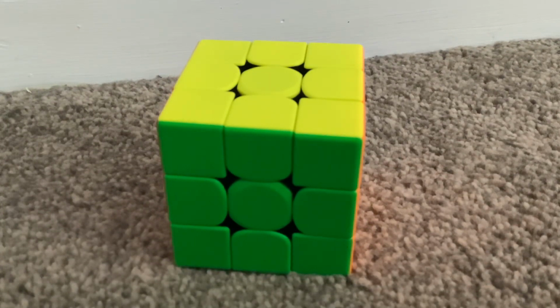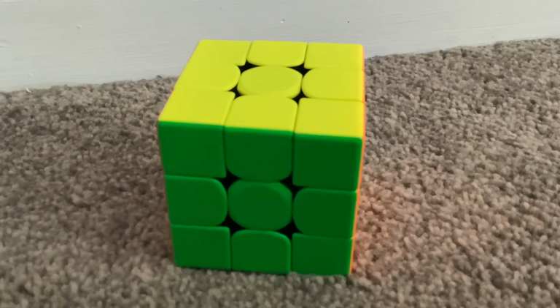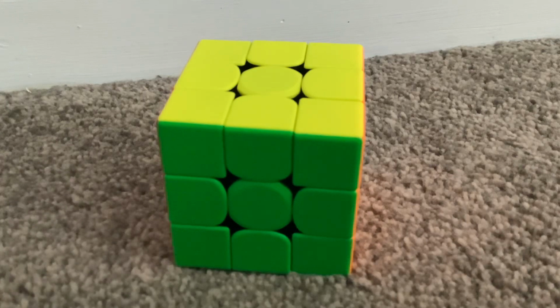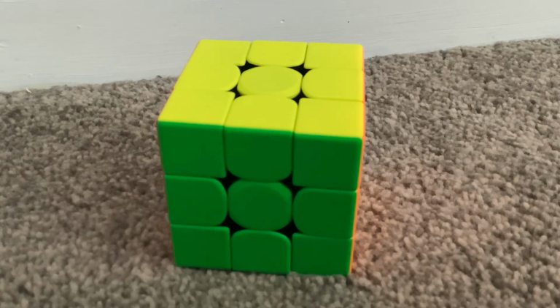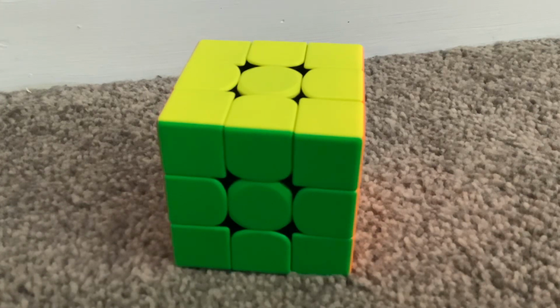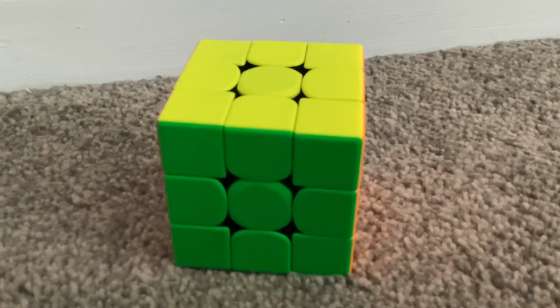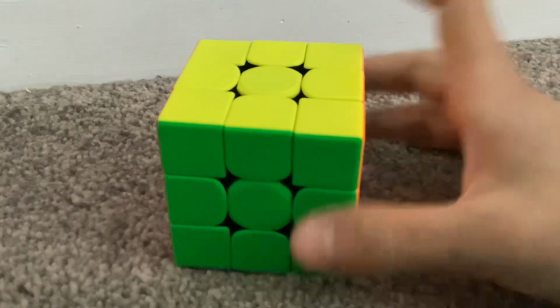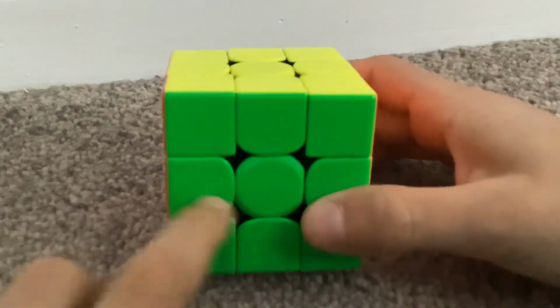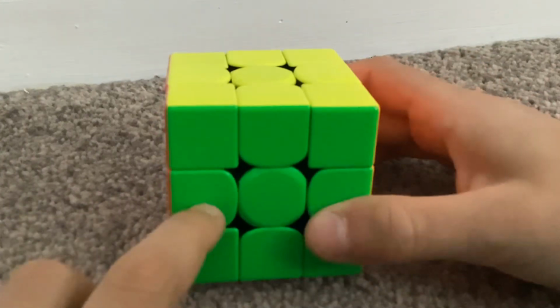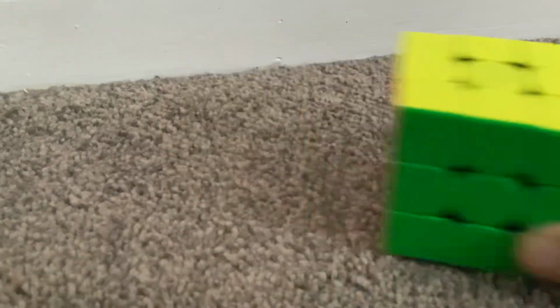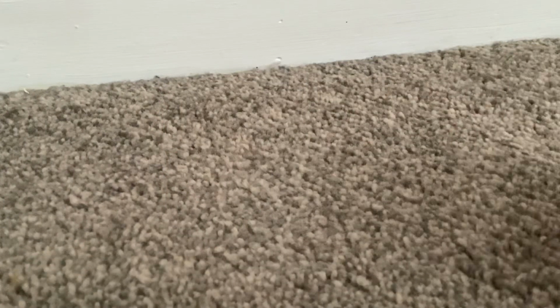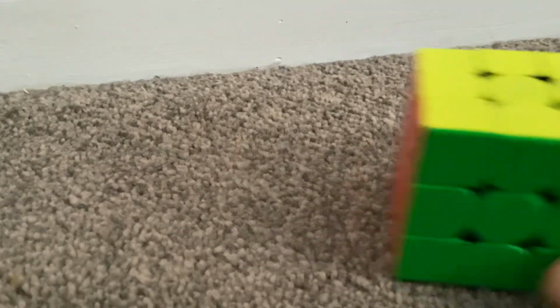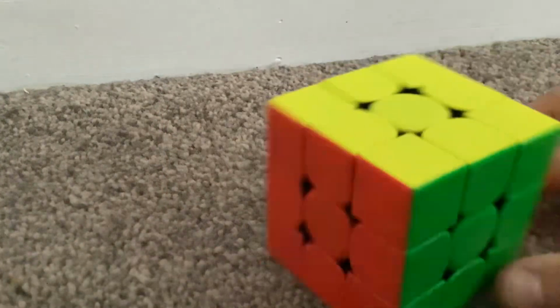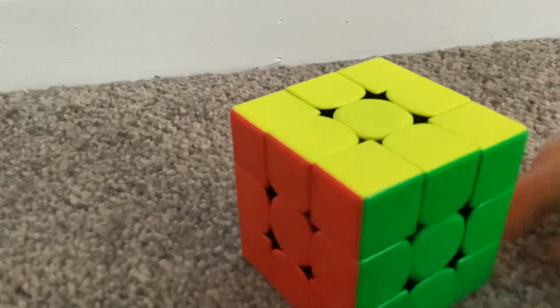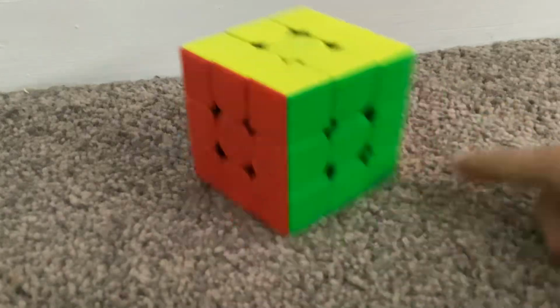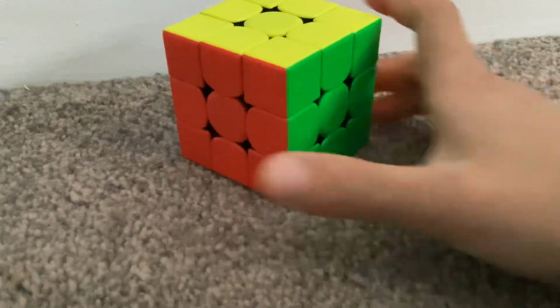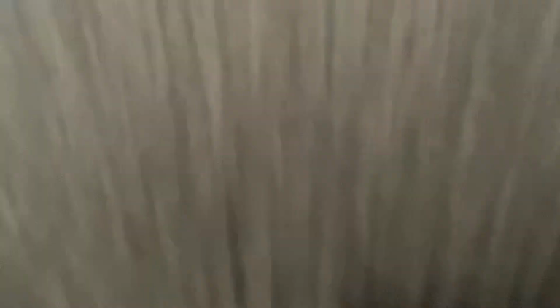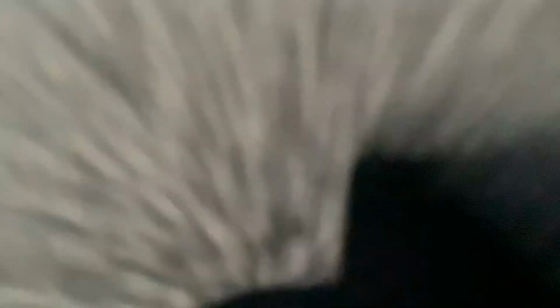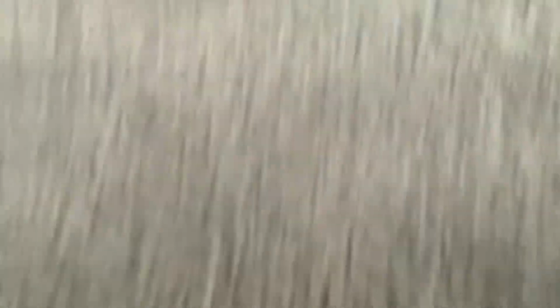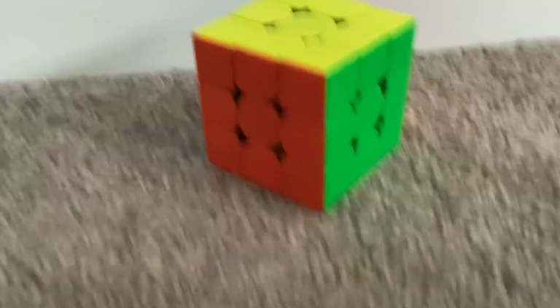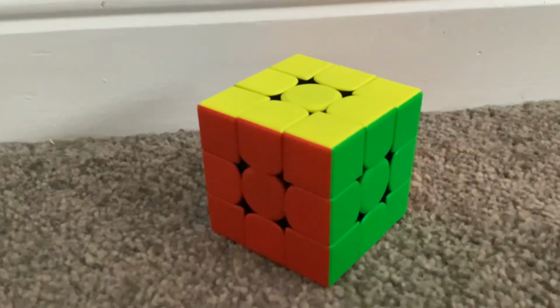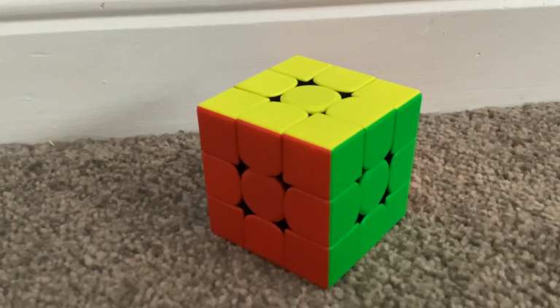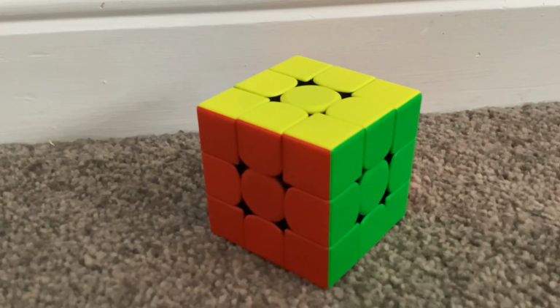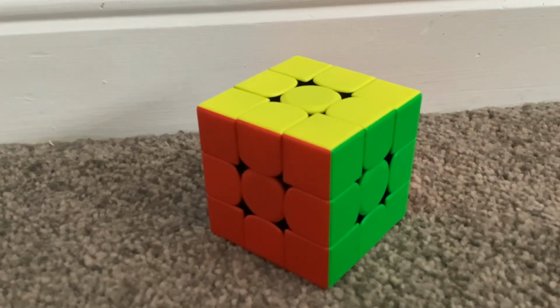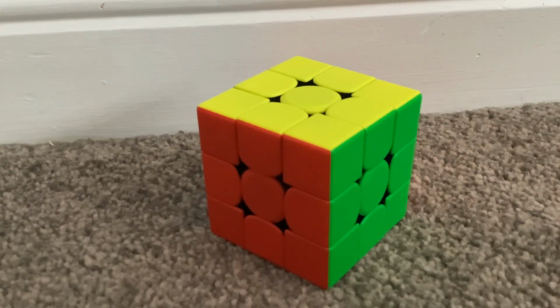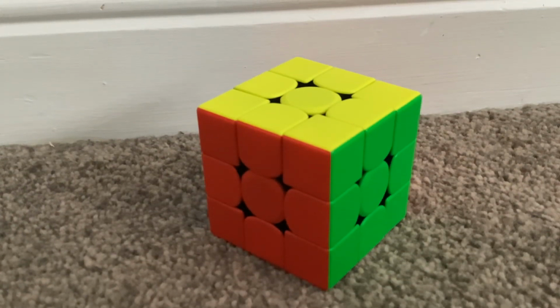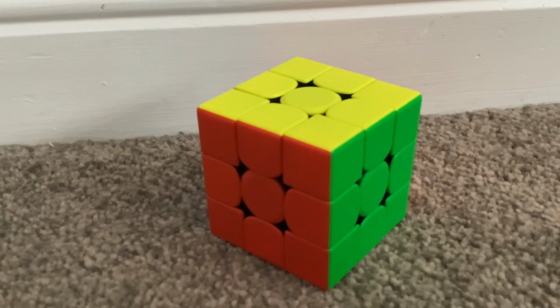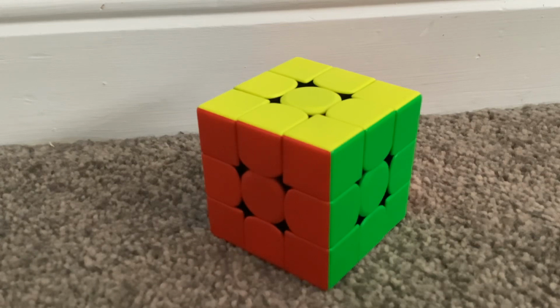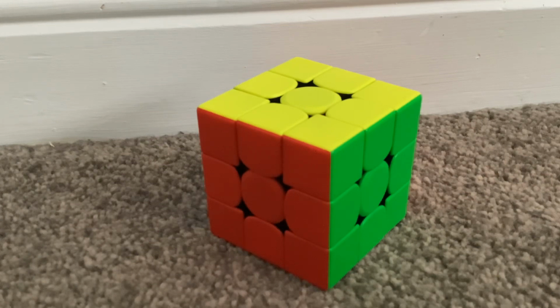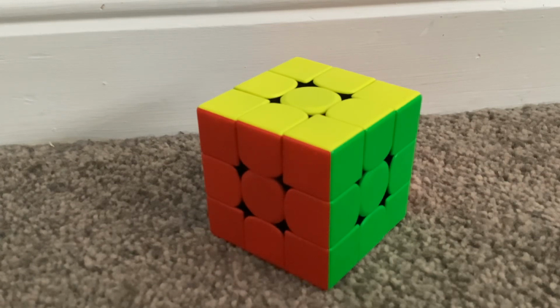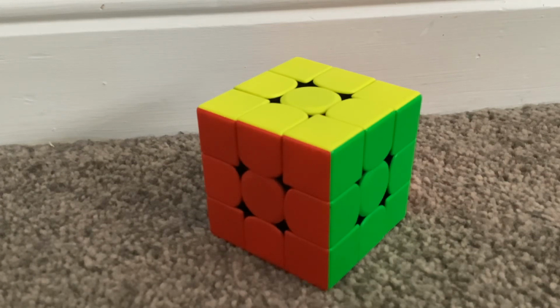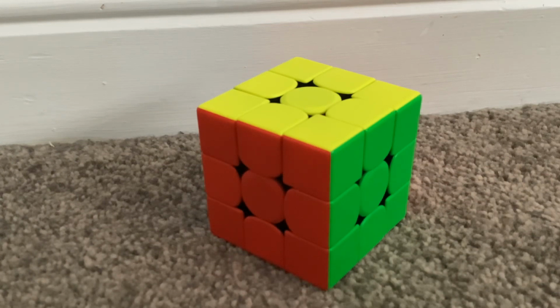I'm gonna show you what you do with pieces that are already placed but need fixing in a separate video. That's how you solve a Rubik's cube — see you next time, guys, bye!